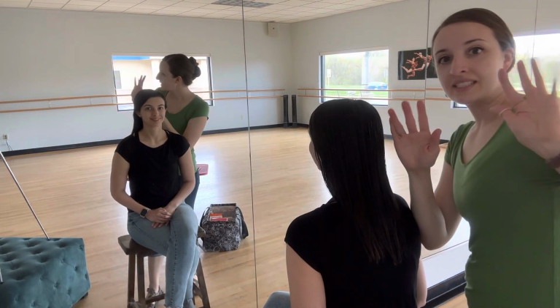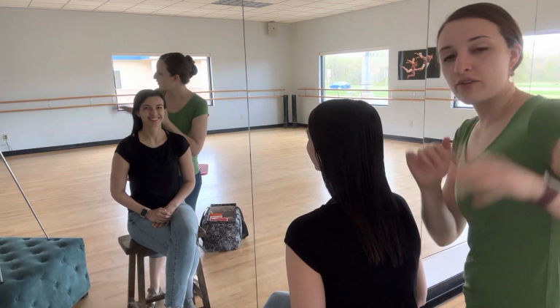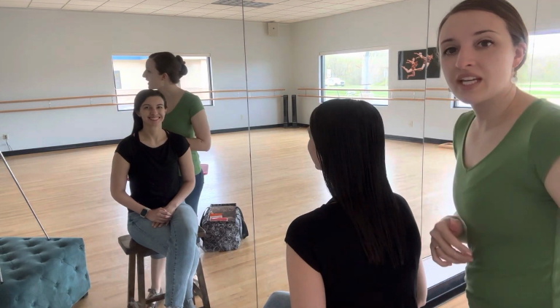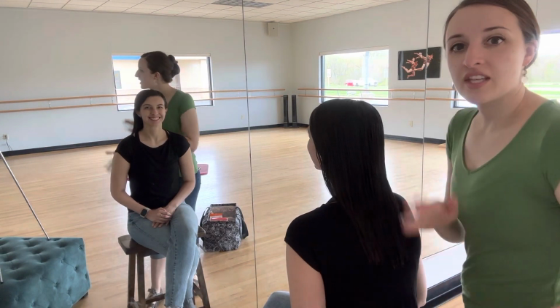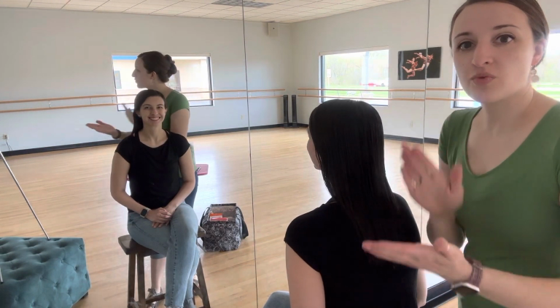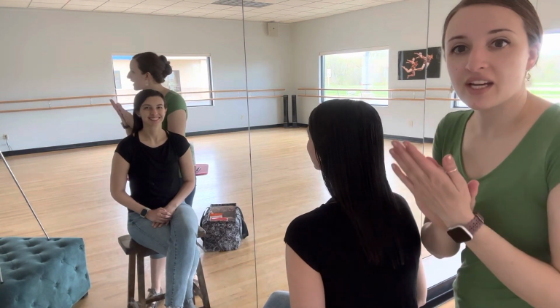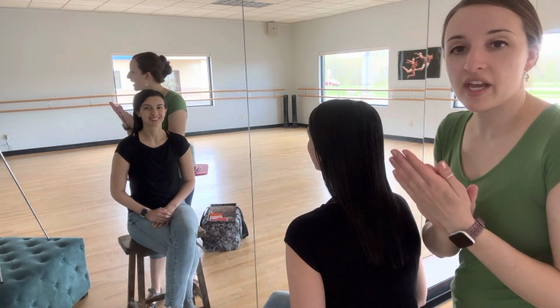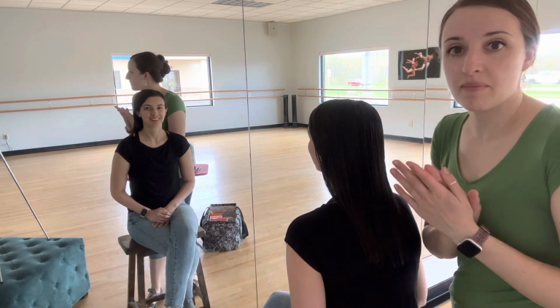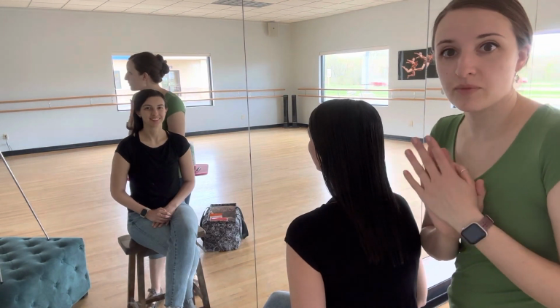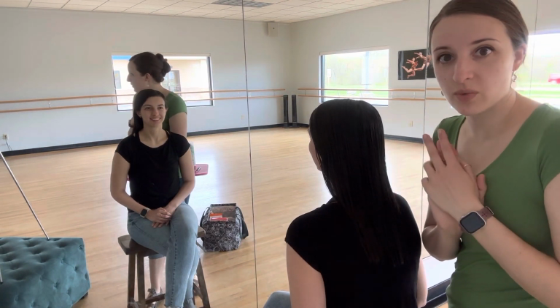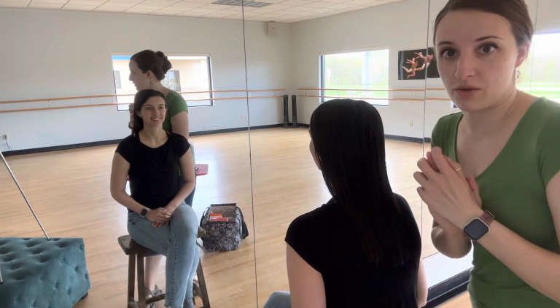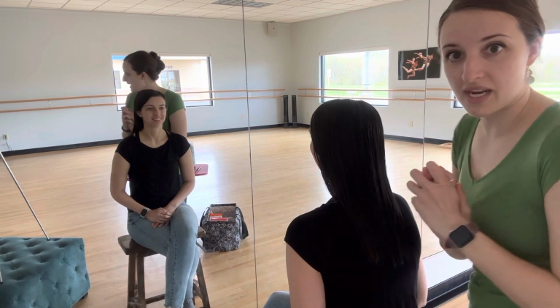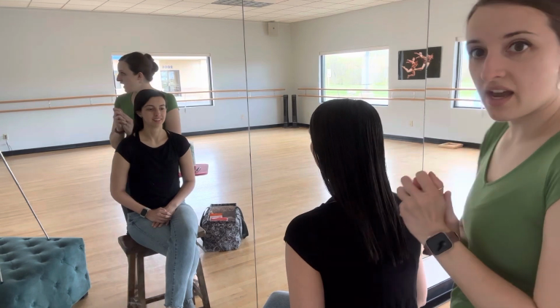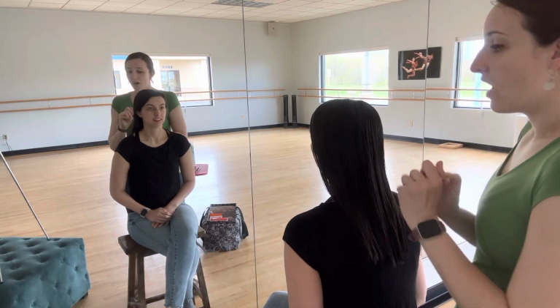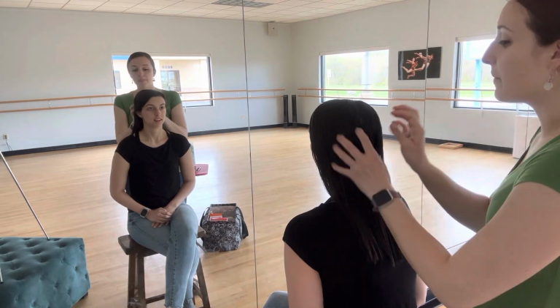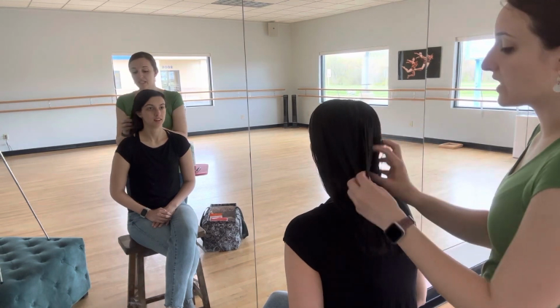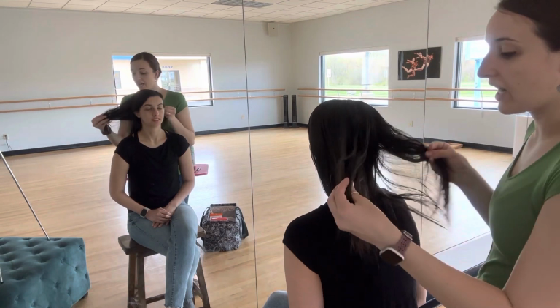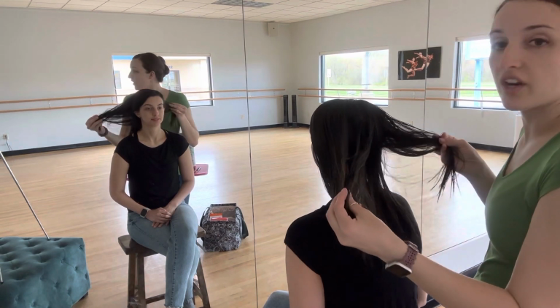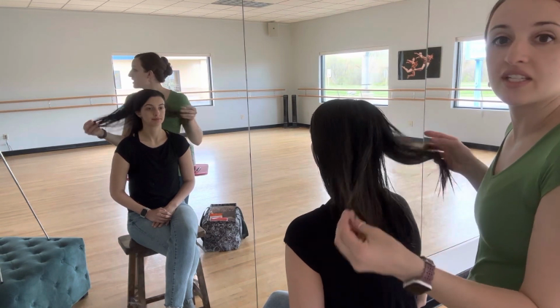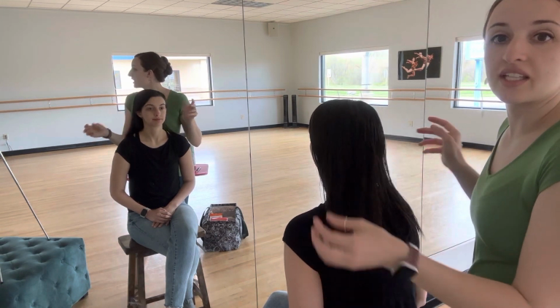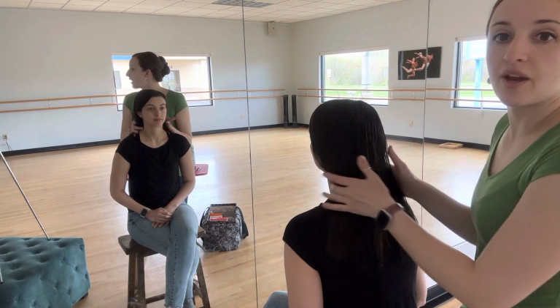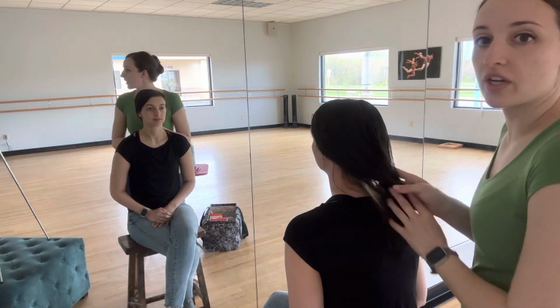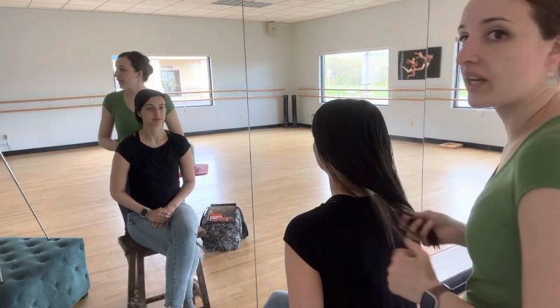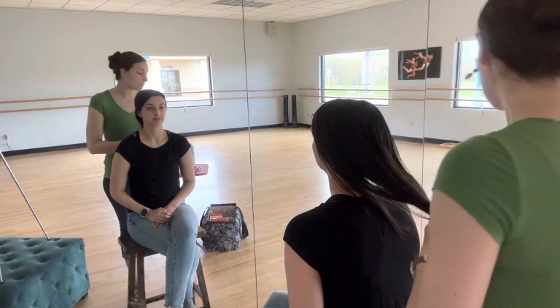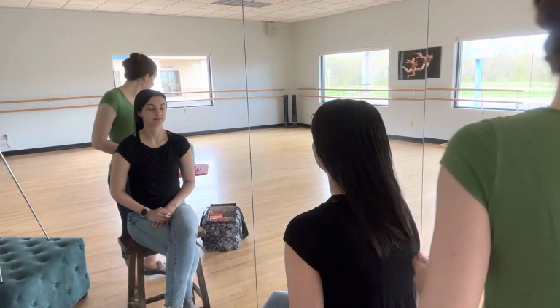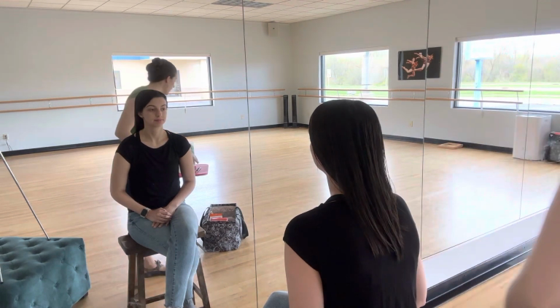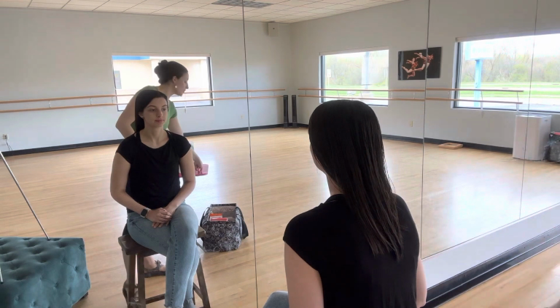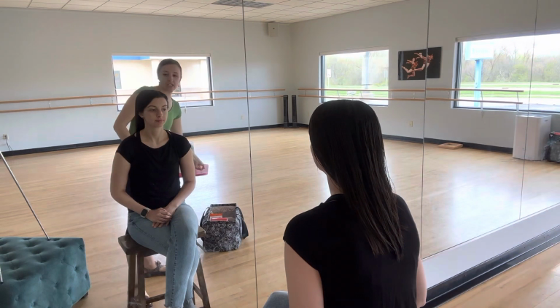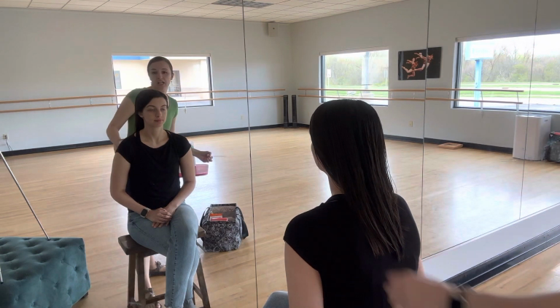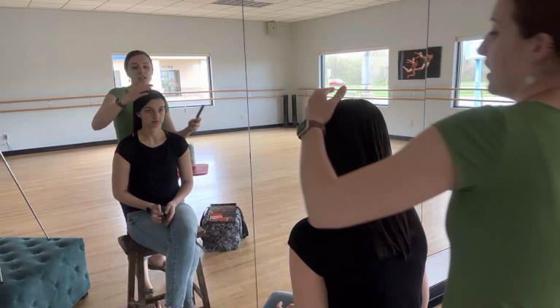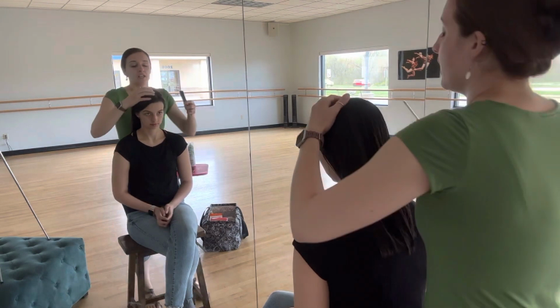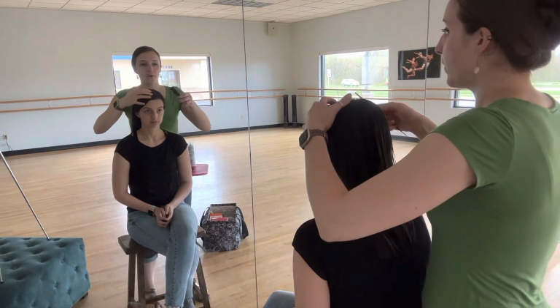Hey, everybody. This is Recital Hair and Makeup 2023. Miss Liz's hair is slightly damp — I've already wet it — so we're going to get into it.